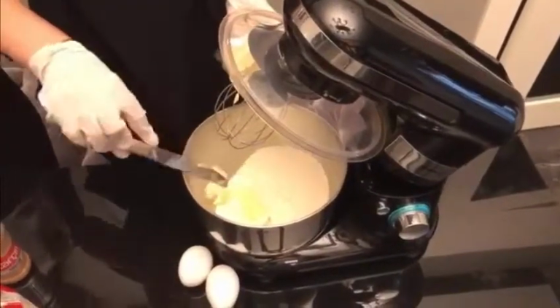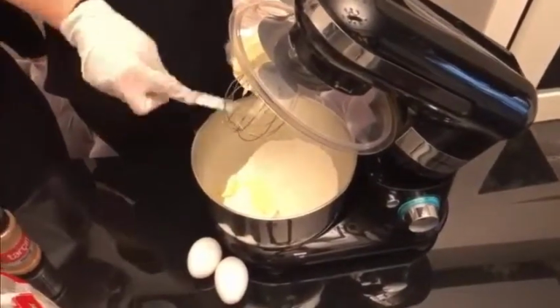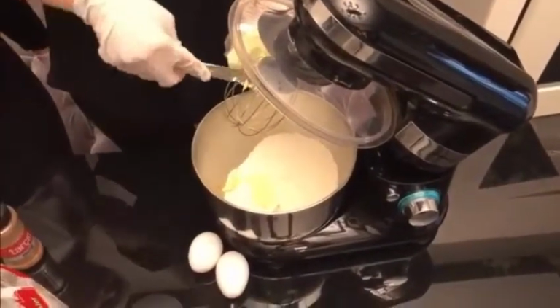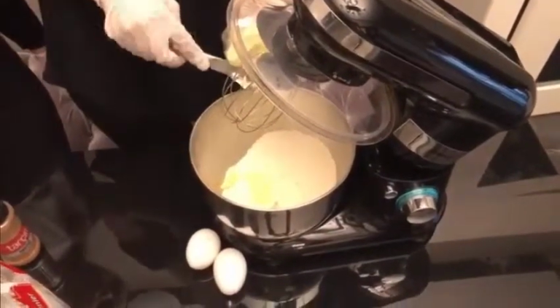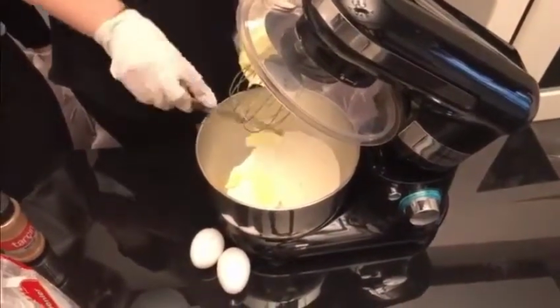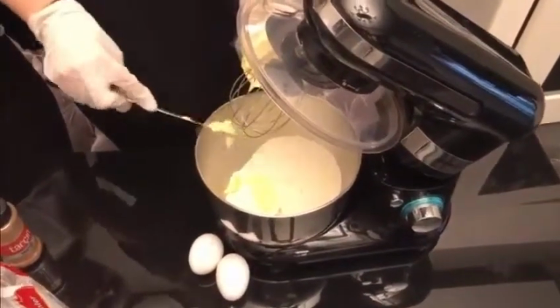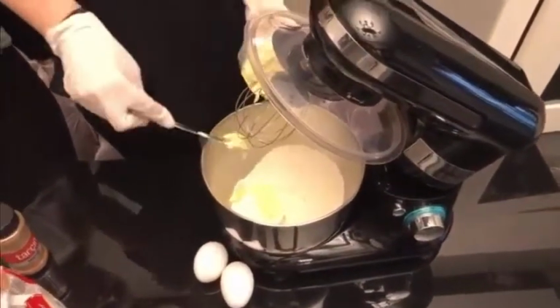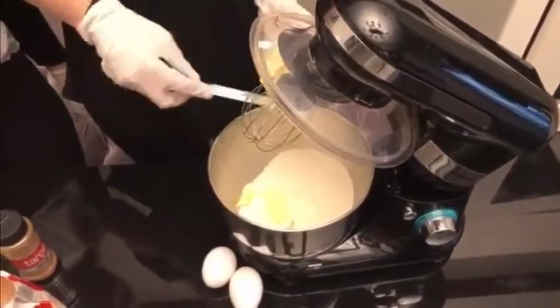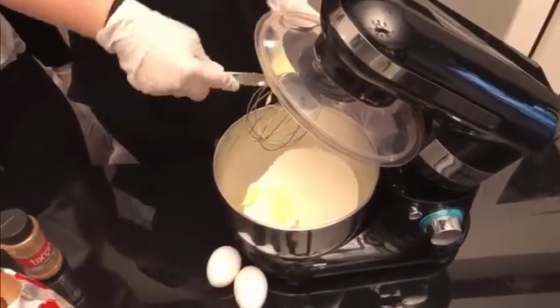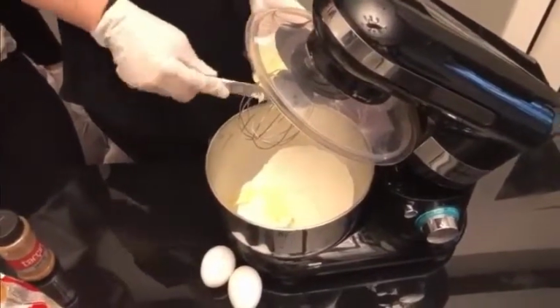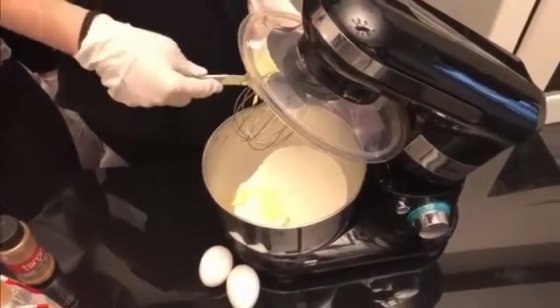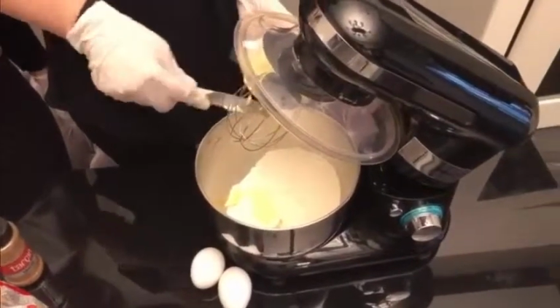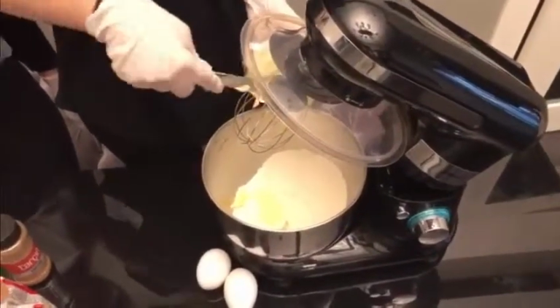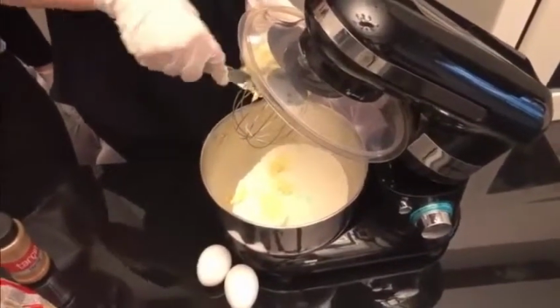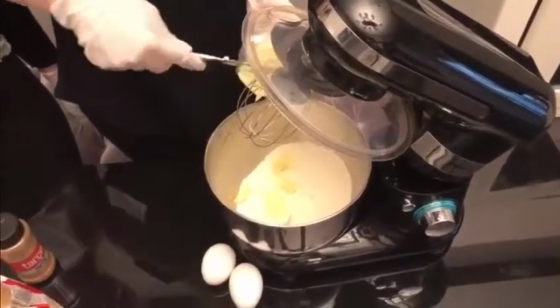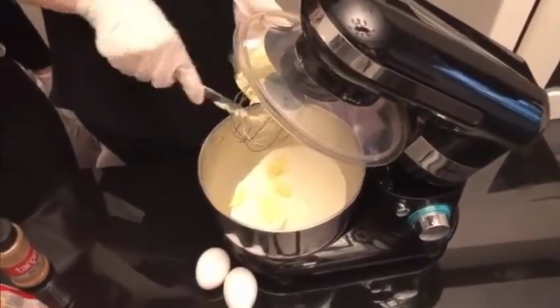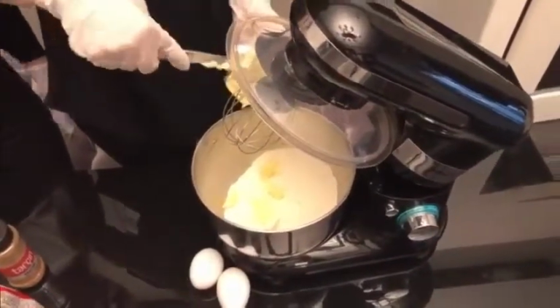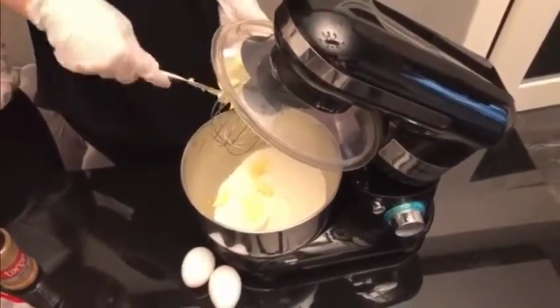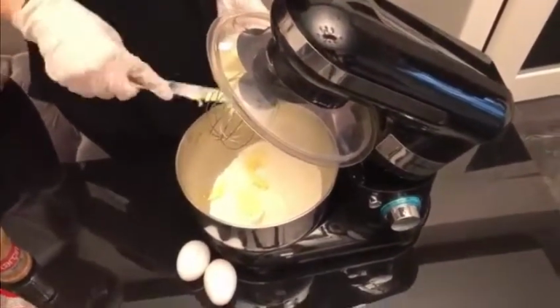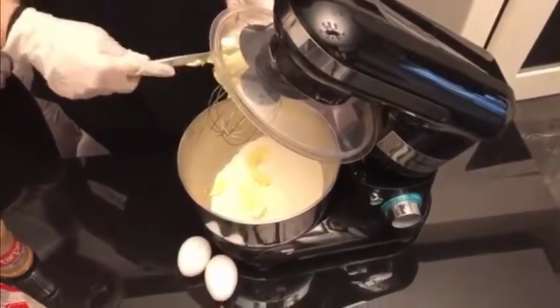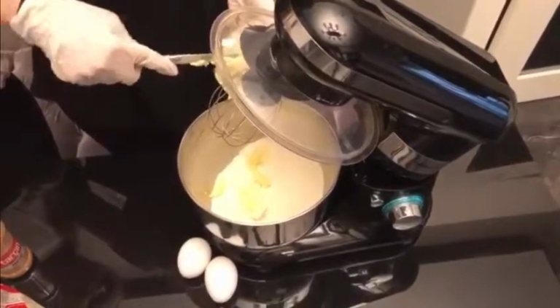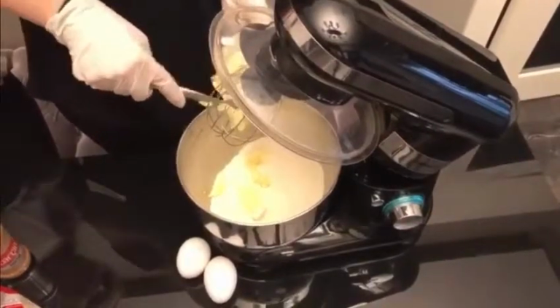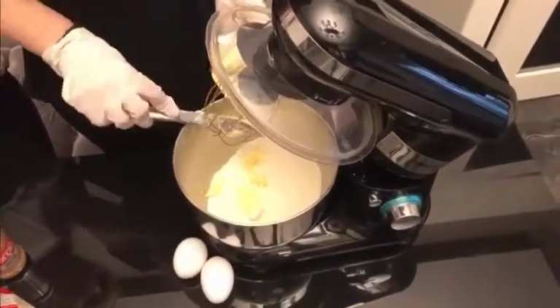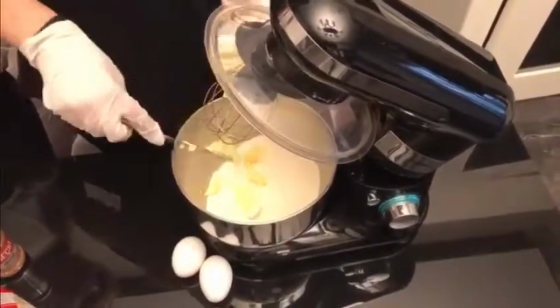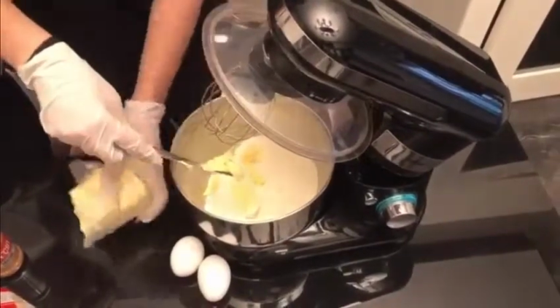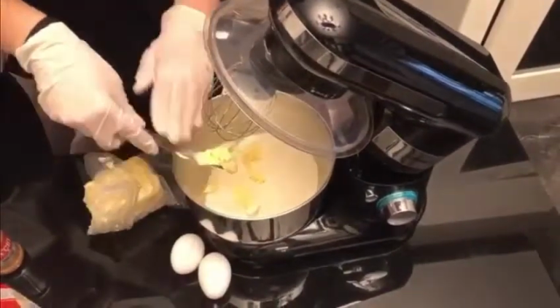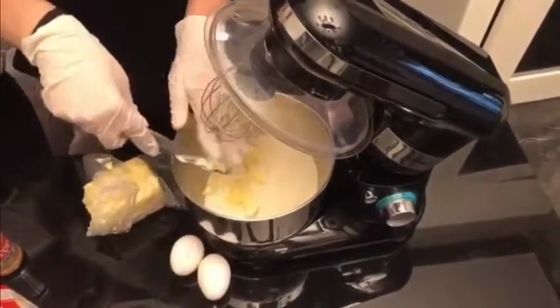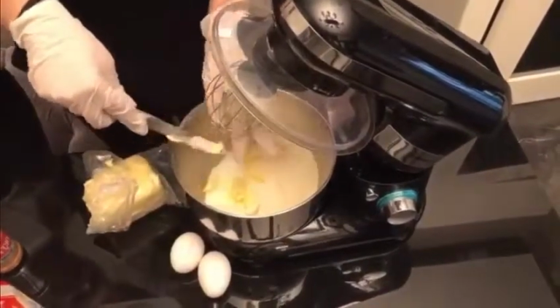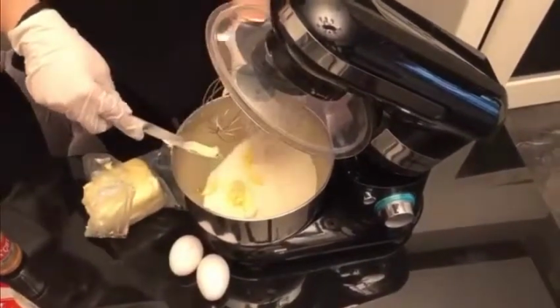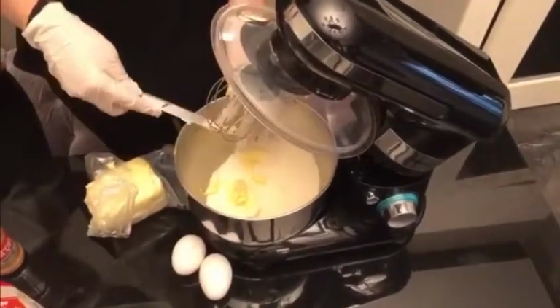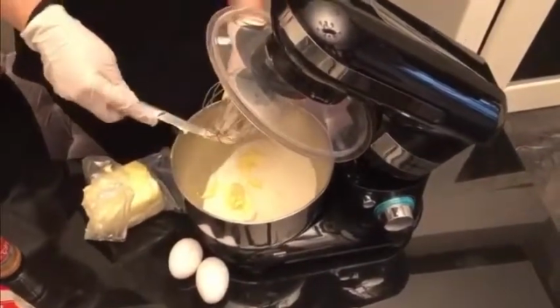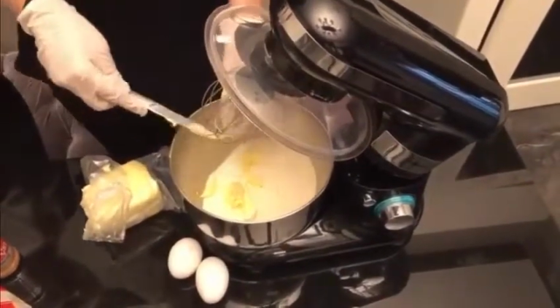After that, we are going to put some butter into the mixture we just made. And we are going to add sugar right after that.